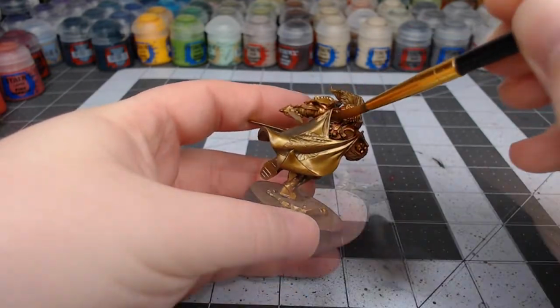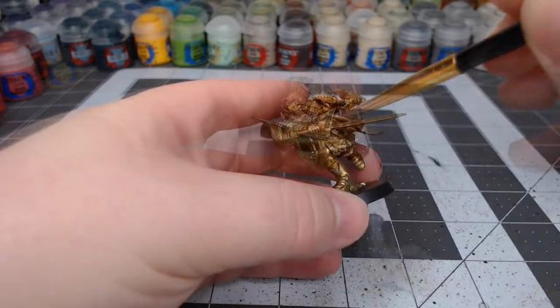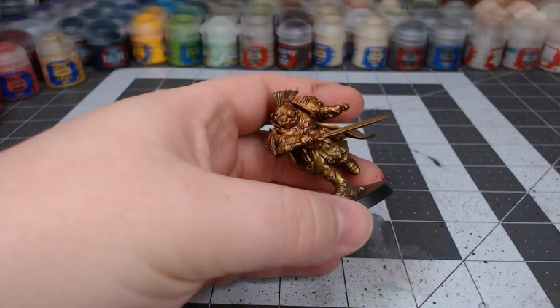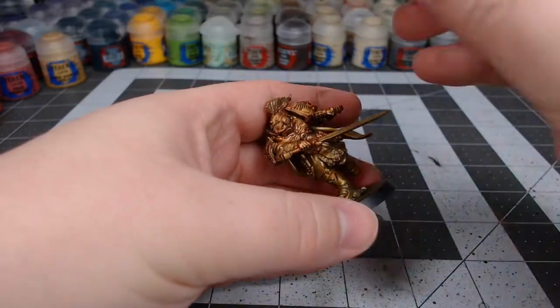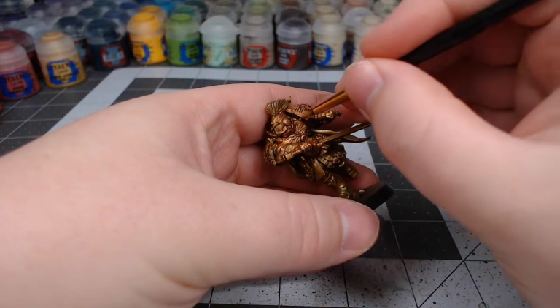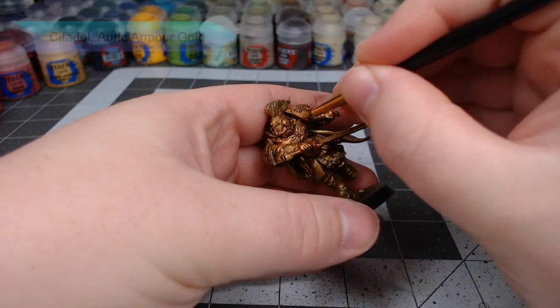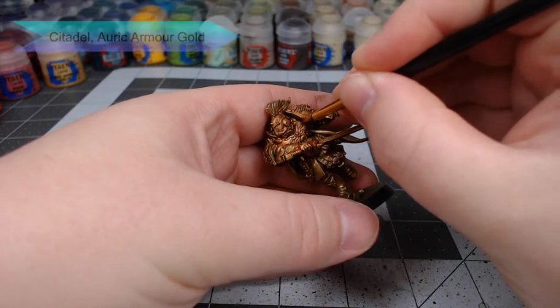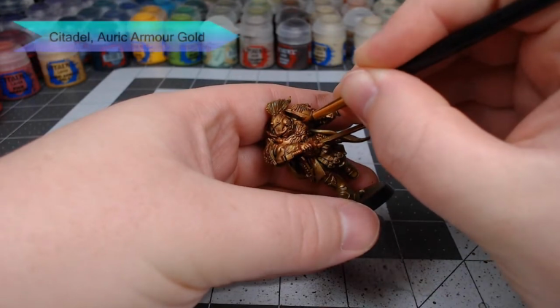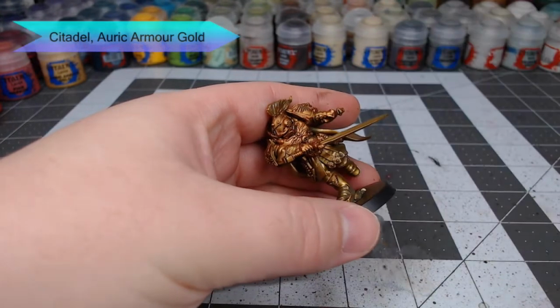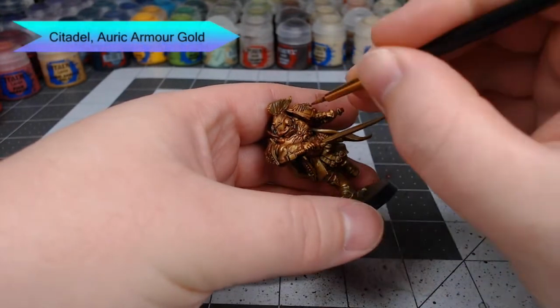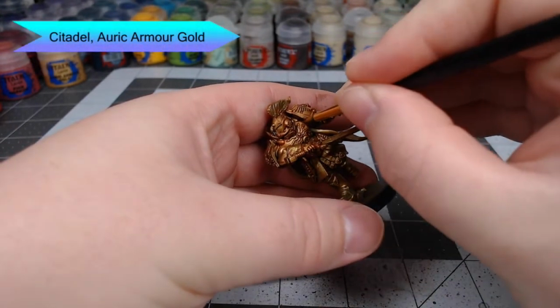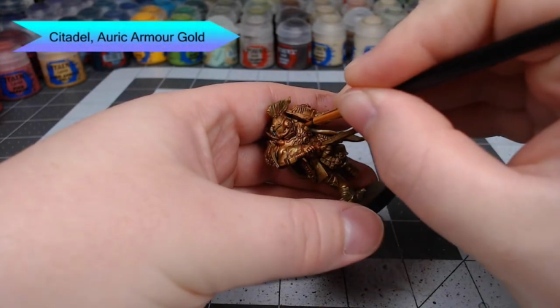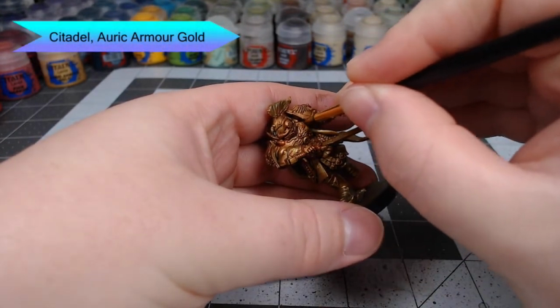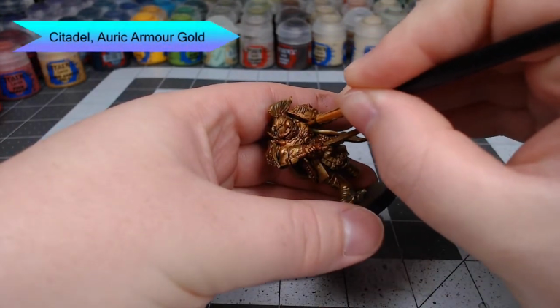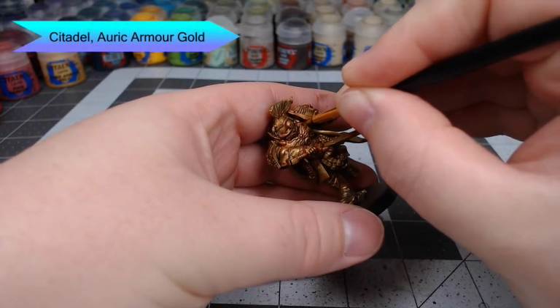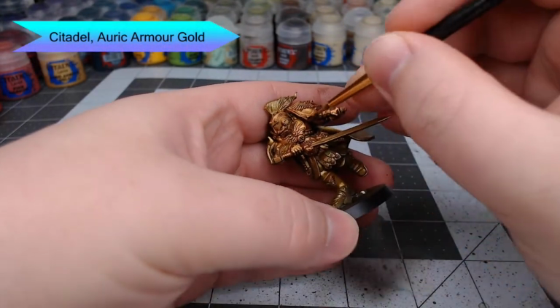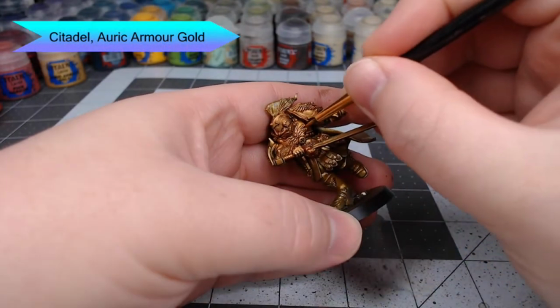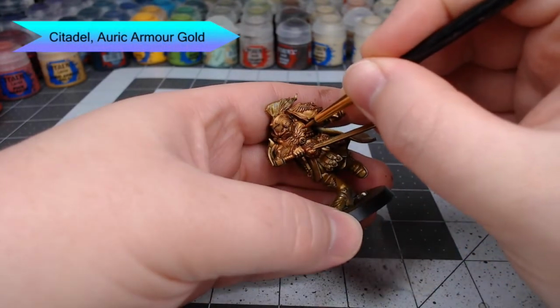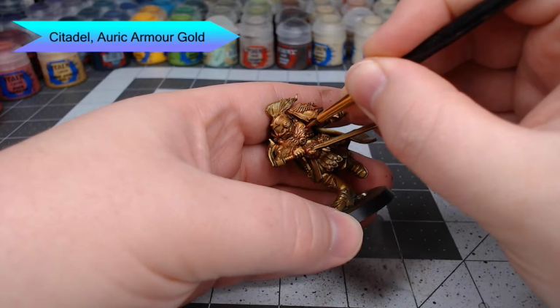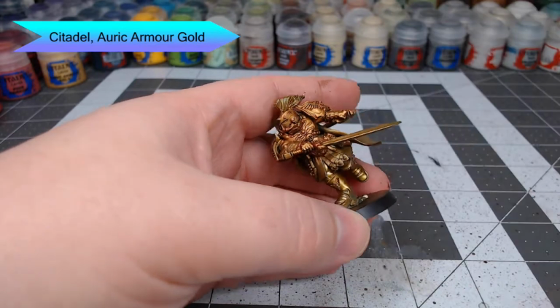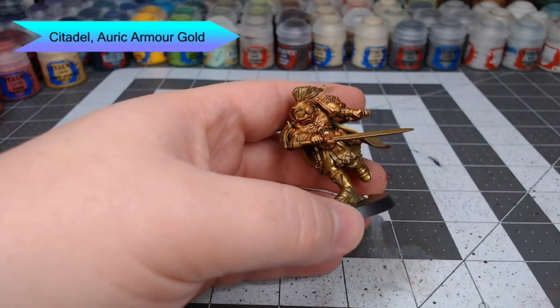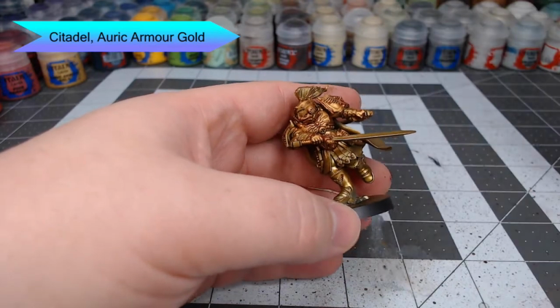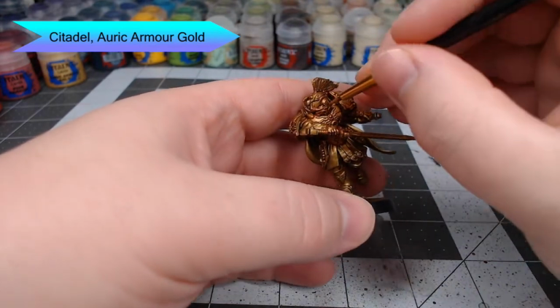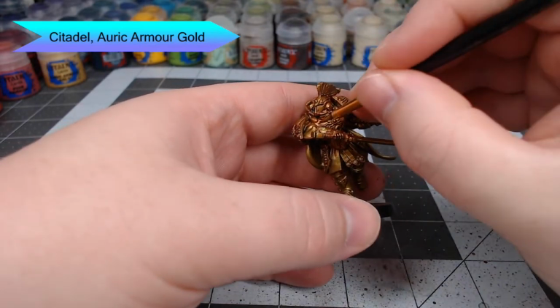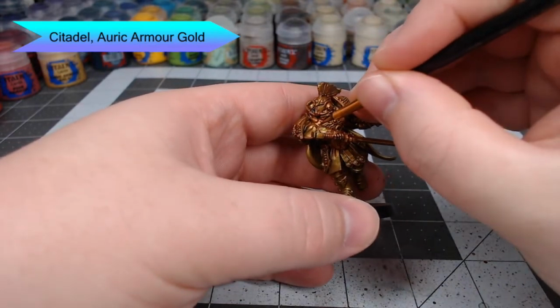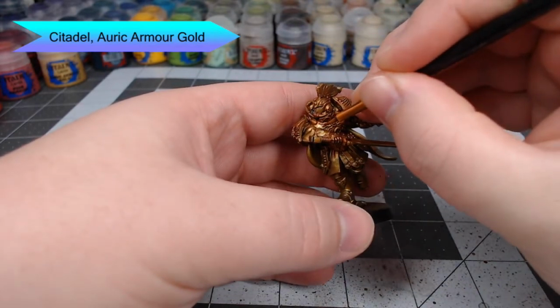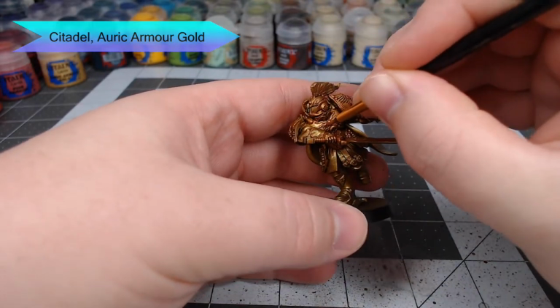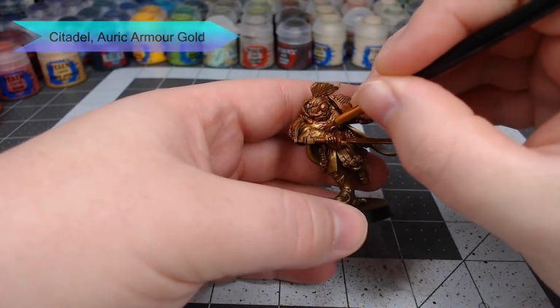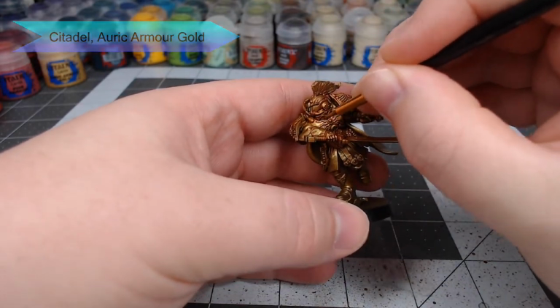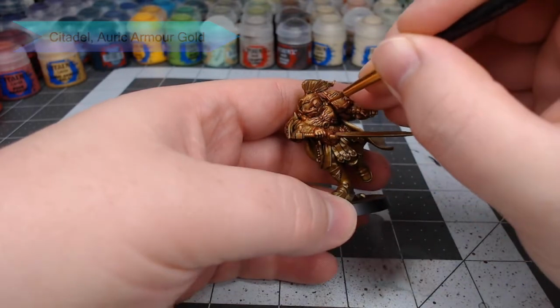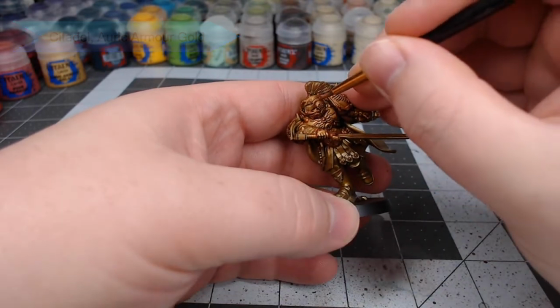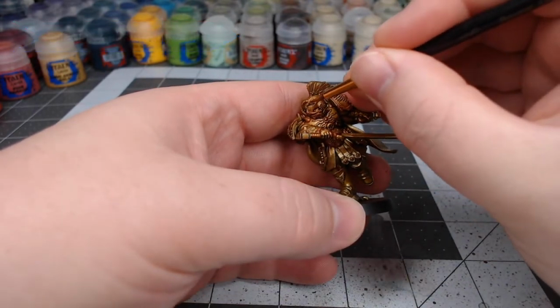Once we've allowed that shade to dry, we're going to now layer the armor using Auric Armor Gold. We're going to just focus on the center of each of the armor panels with this color. This is going to make the gold appear a little more pearly than it was before.